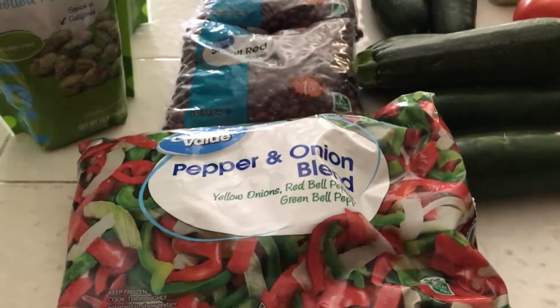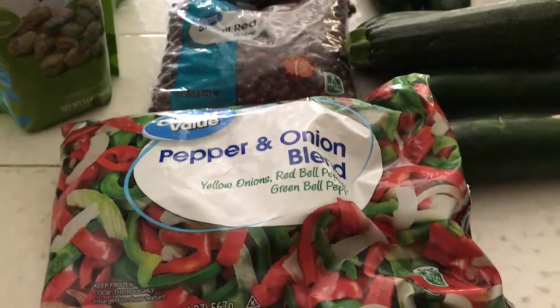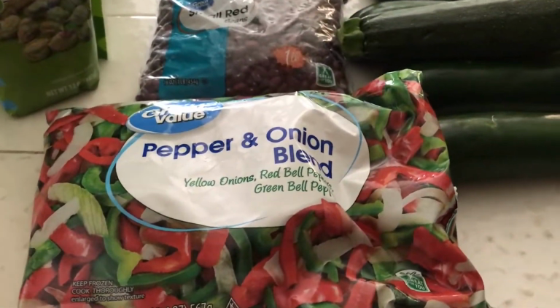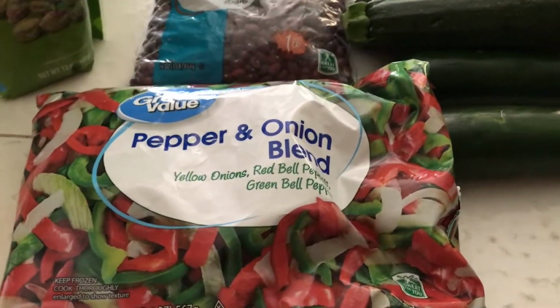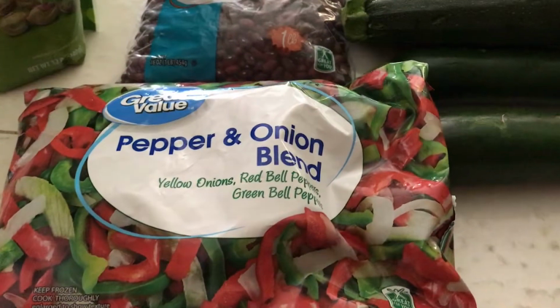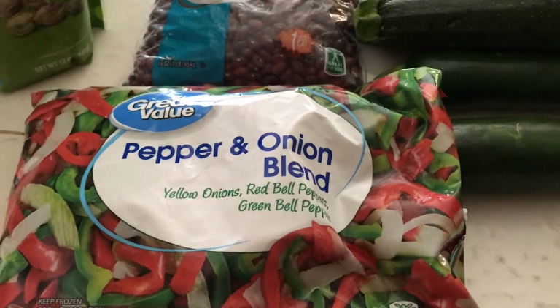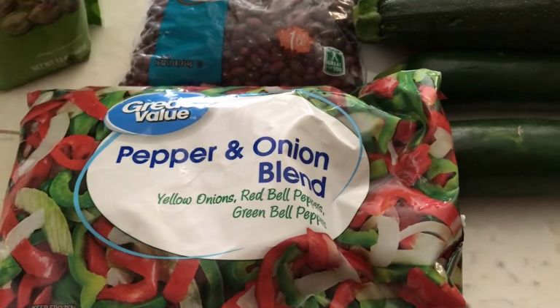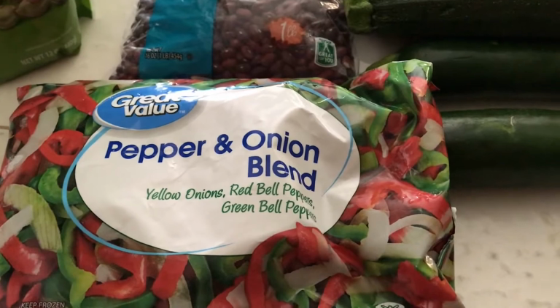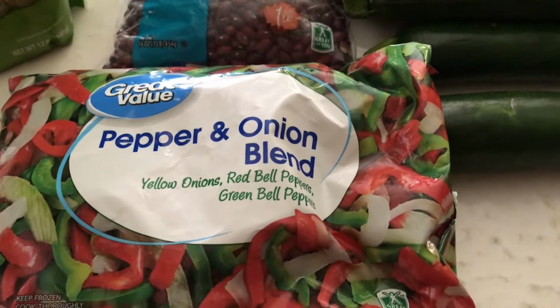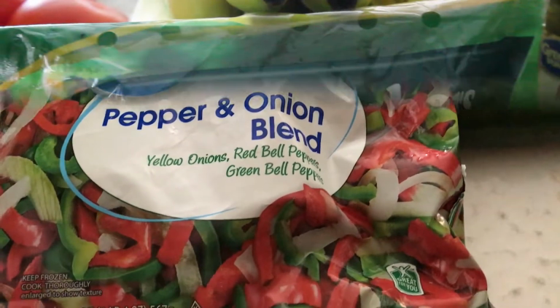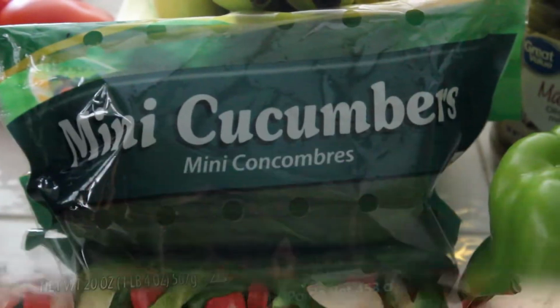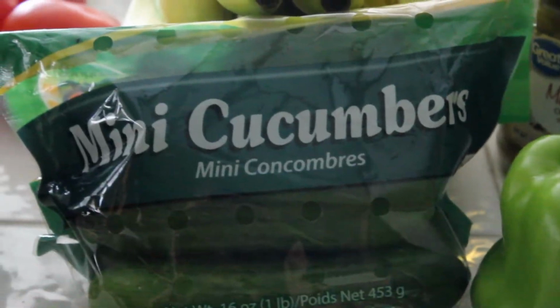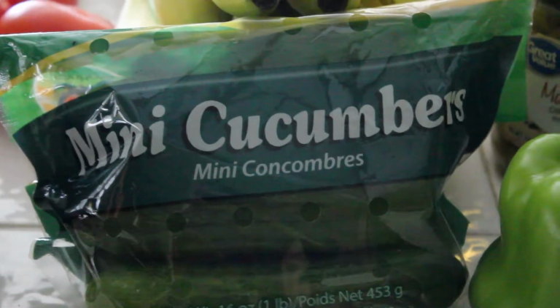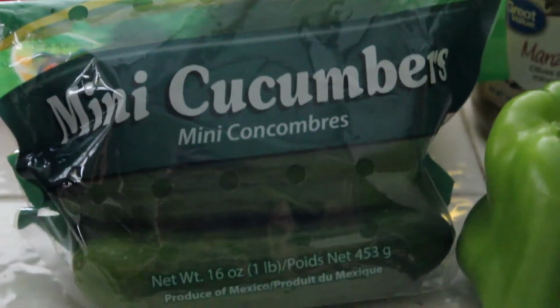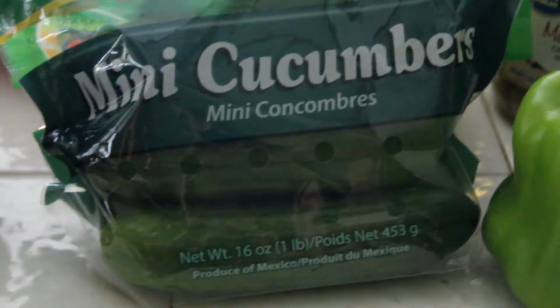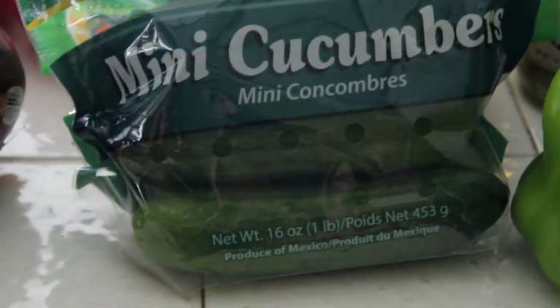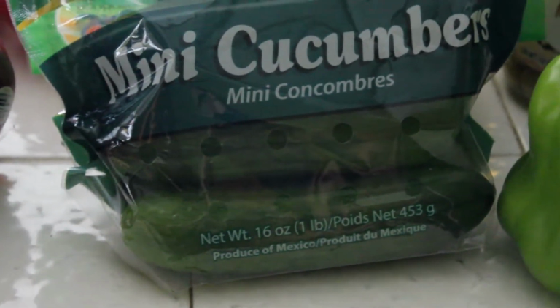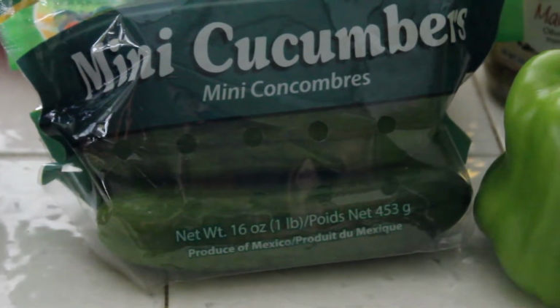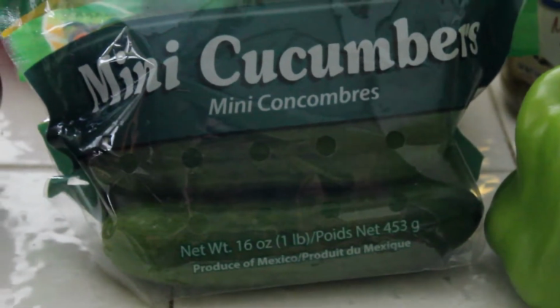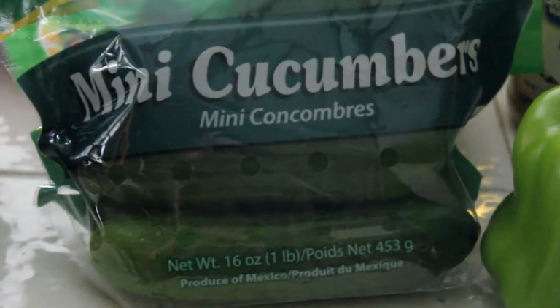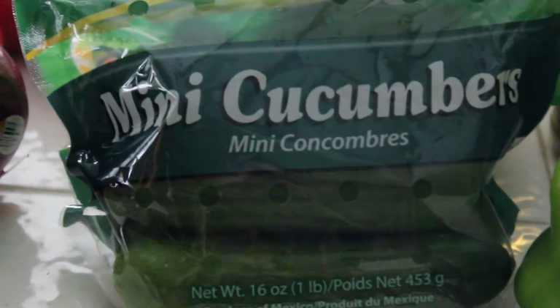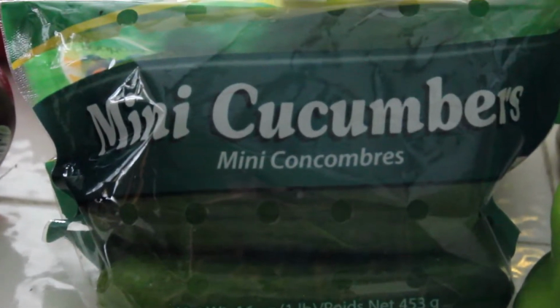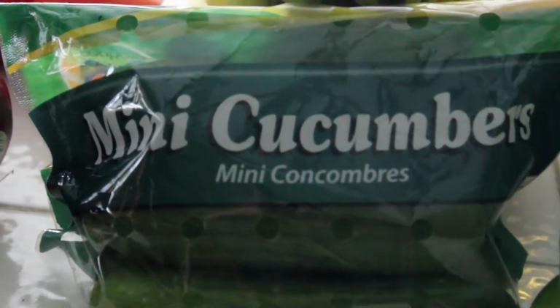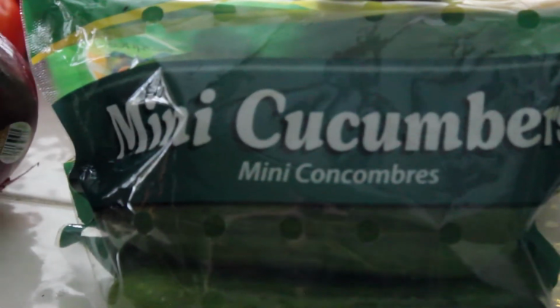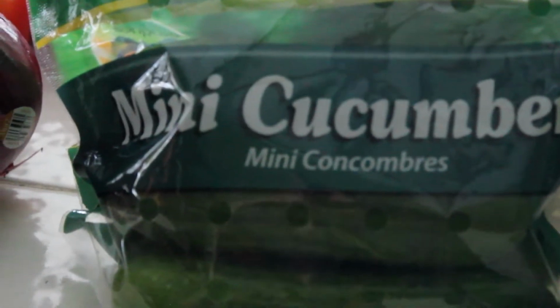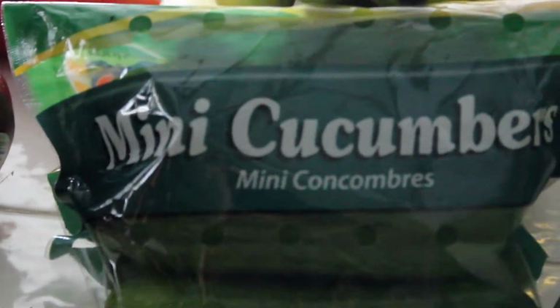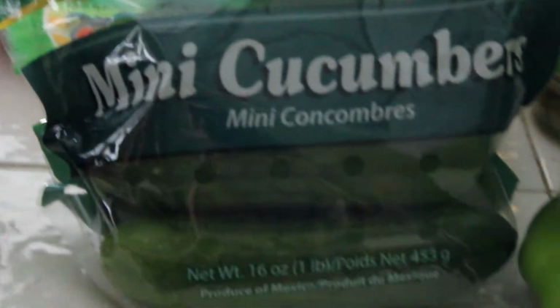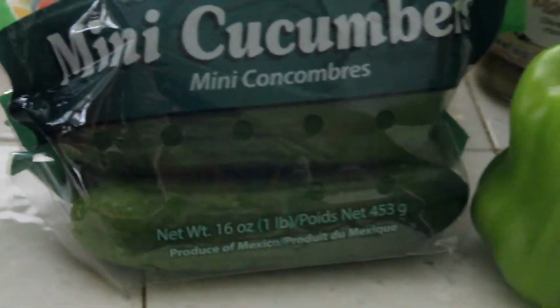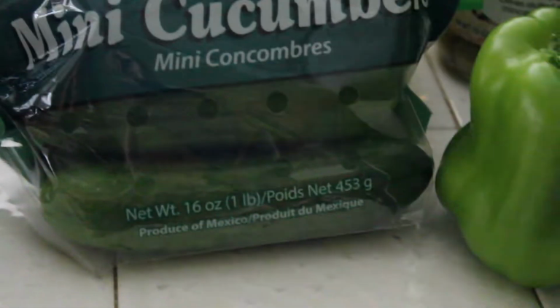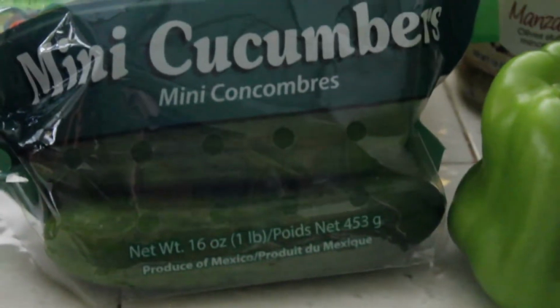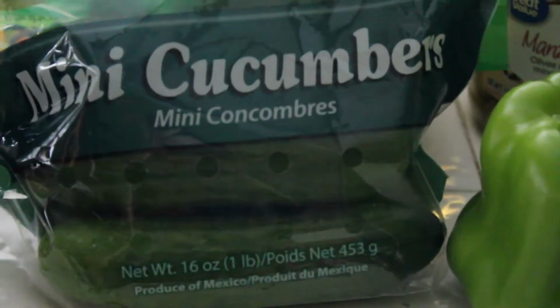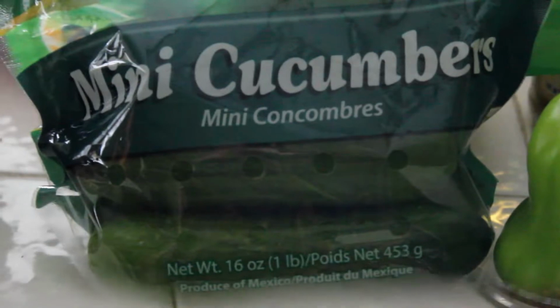I picked up first thing some pepper and onion blend. I see some of the other creators doing mukbangs and some of them will eat these mini cucumbers, so I said I've got to try them.